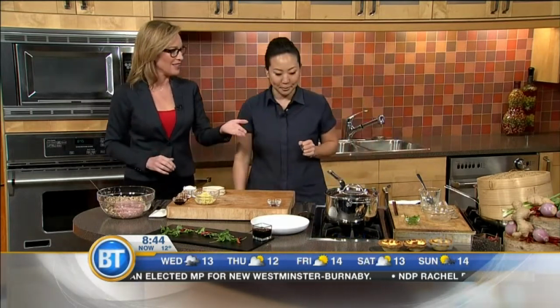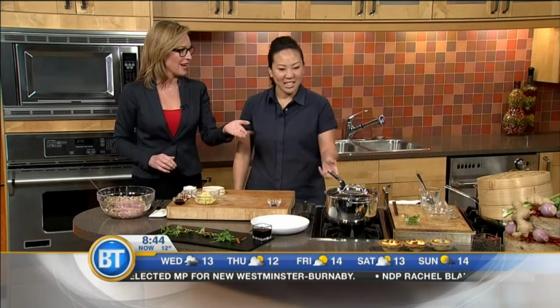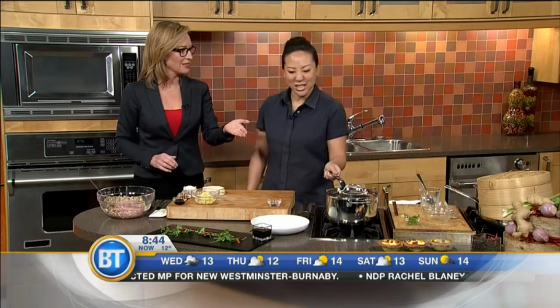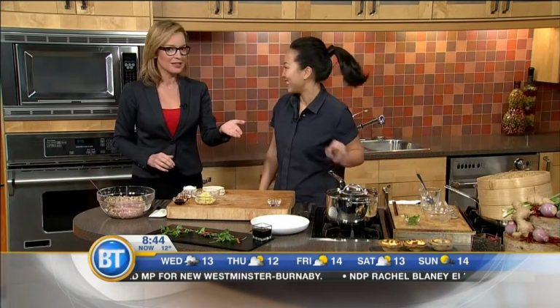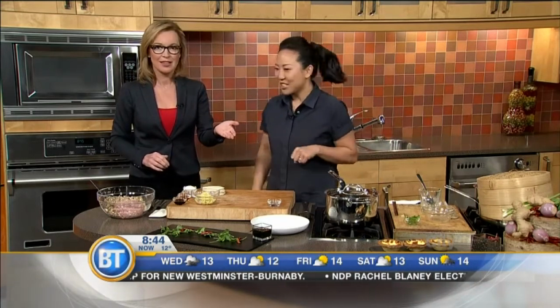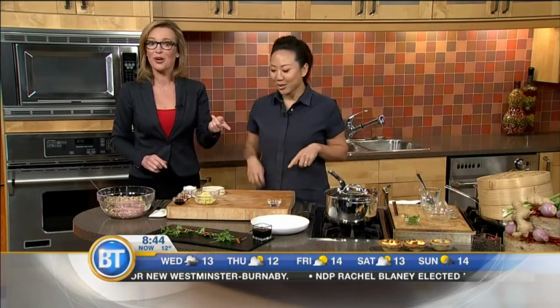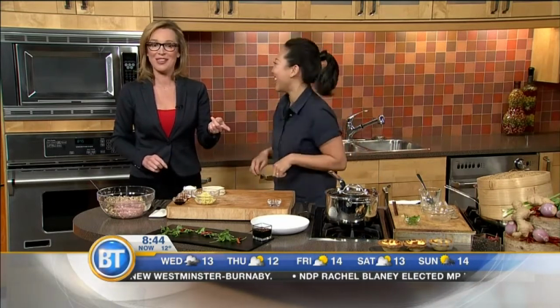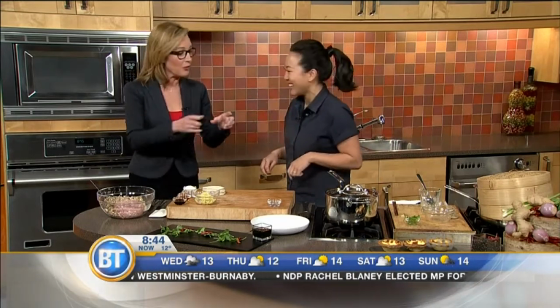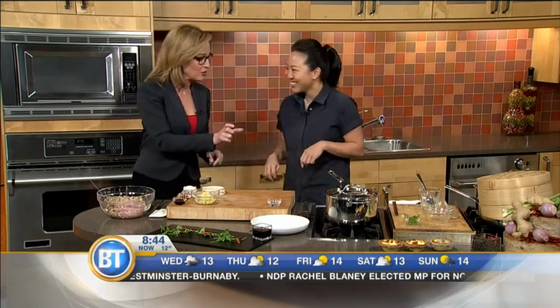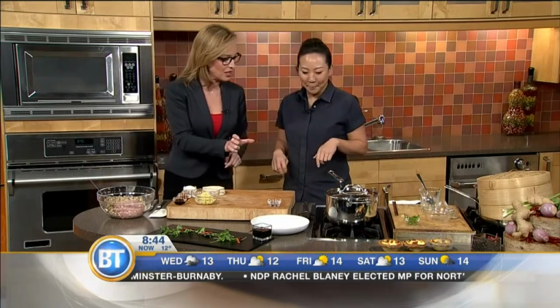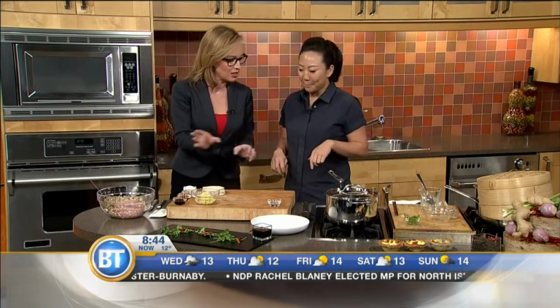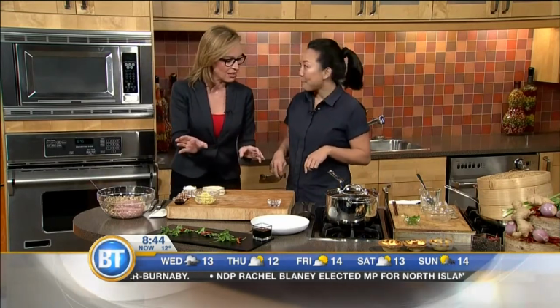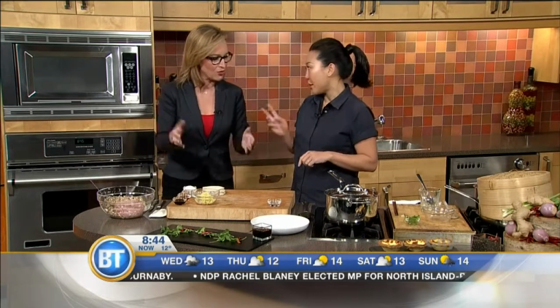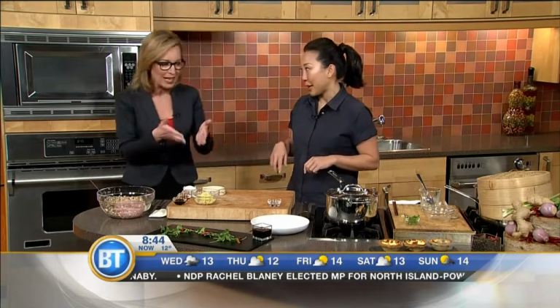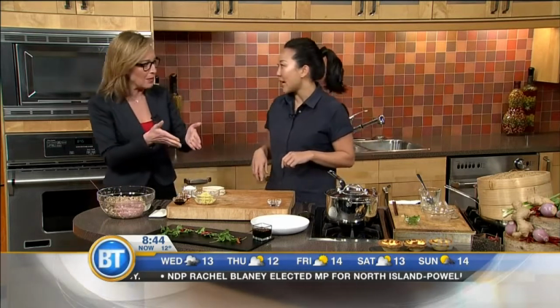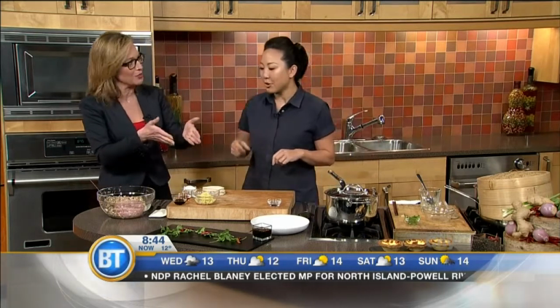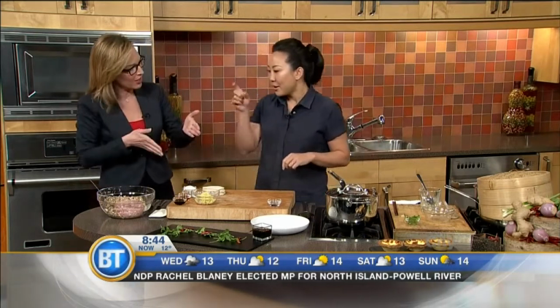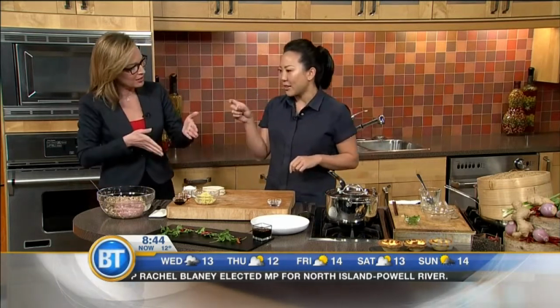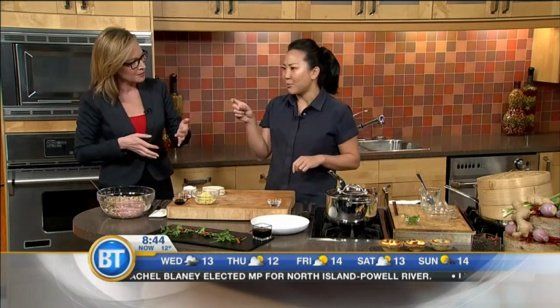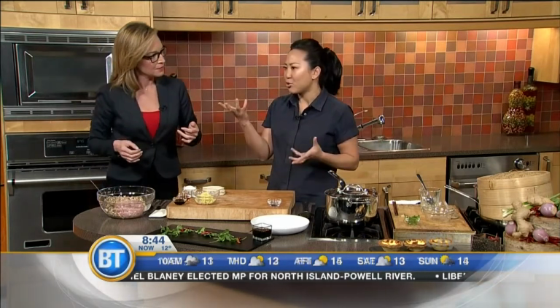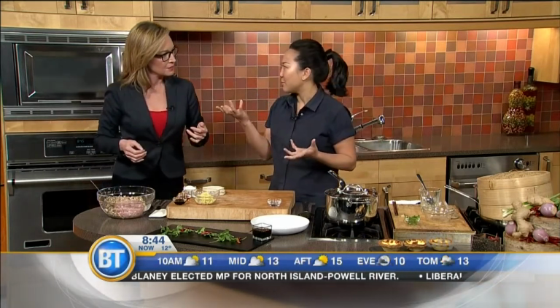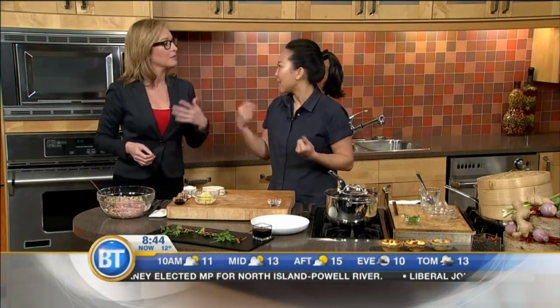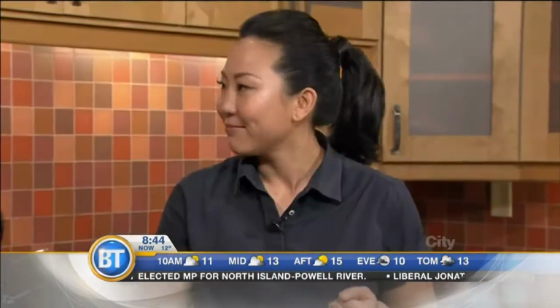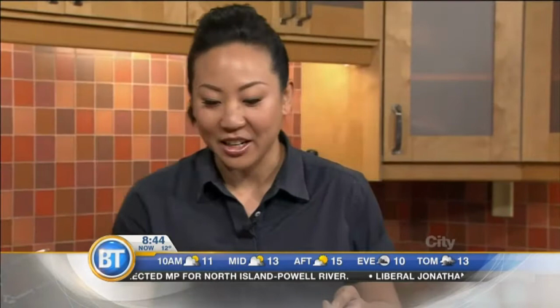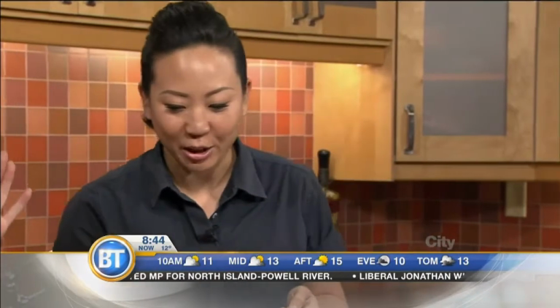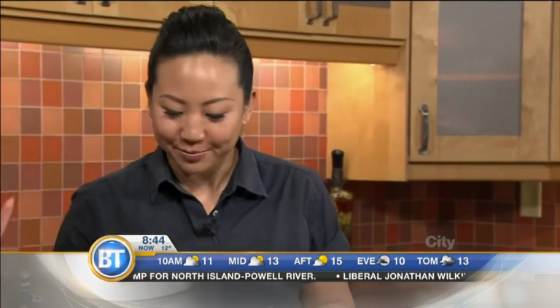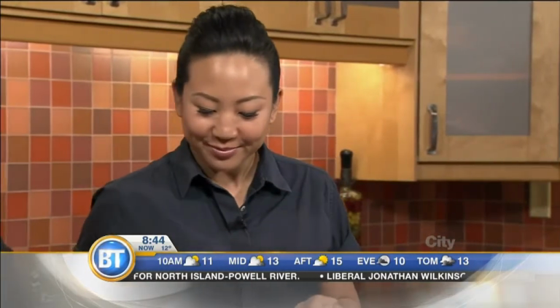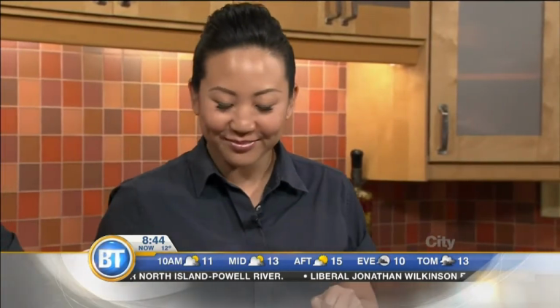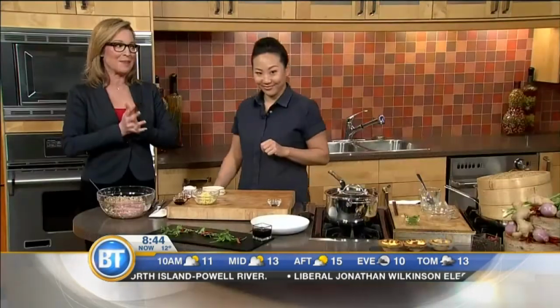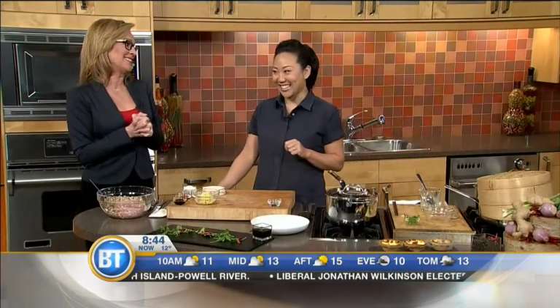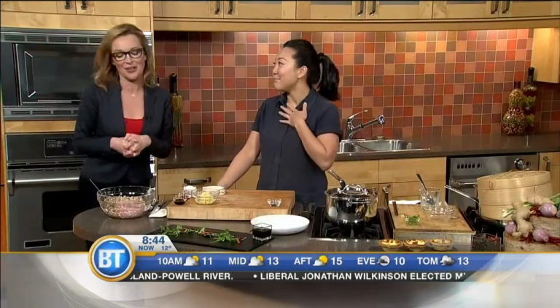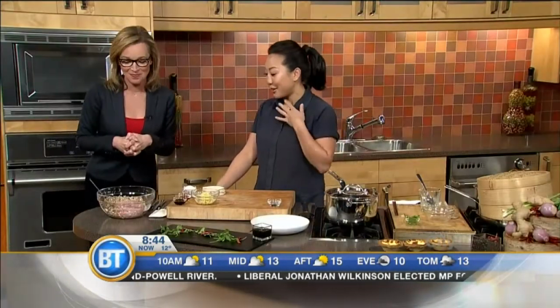How easy is that? So easy. I'm totally doing that next week. Now if I want those spare ribs cut short, I can just get that done at the butcher, right? Yeah, like the dry rib size. Gotcha, and then they know what you're talking about. We are making dumplings! Yes, okay. My favorite.